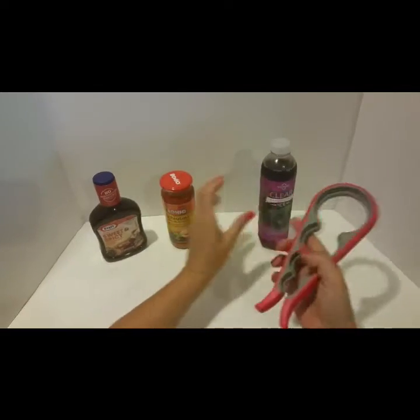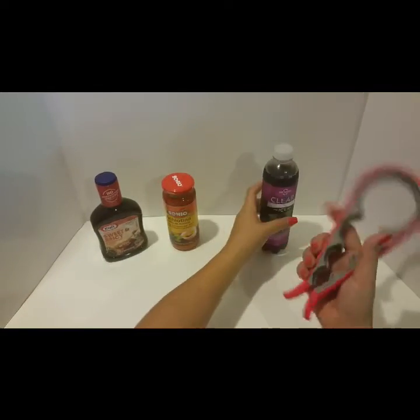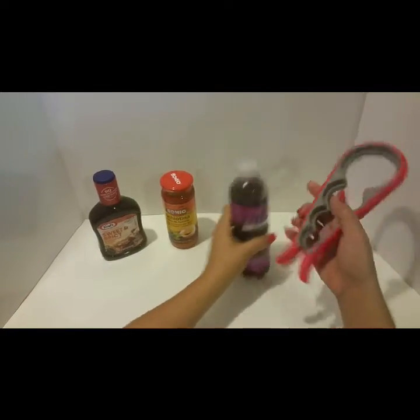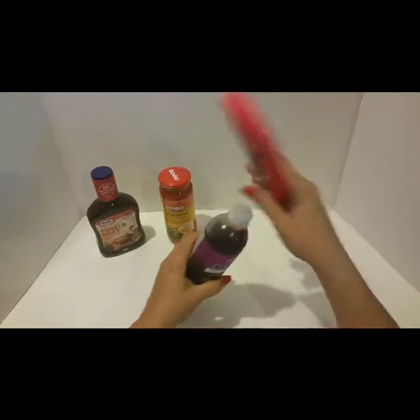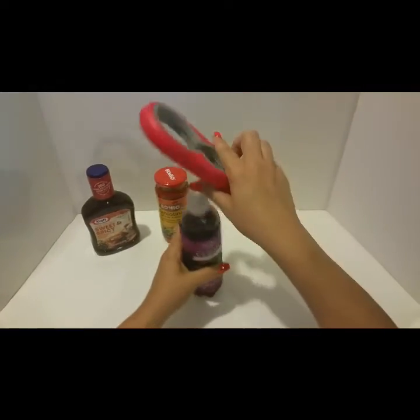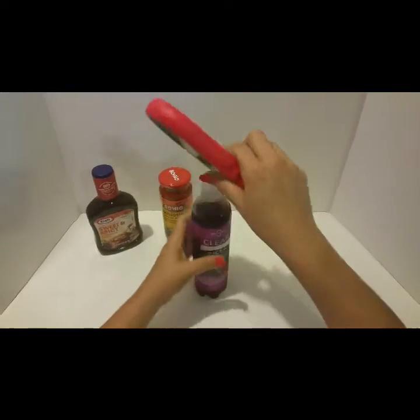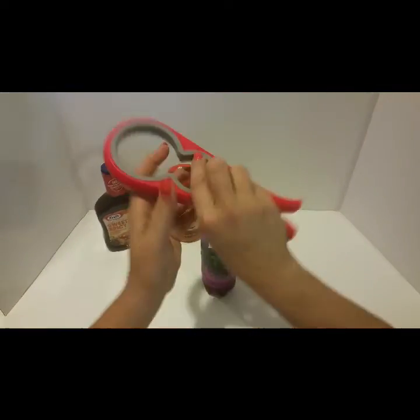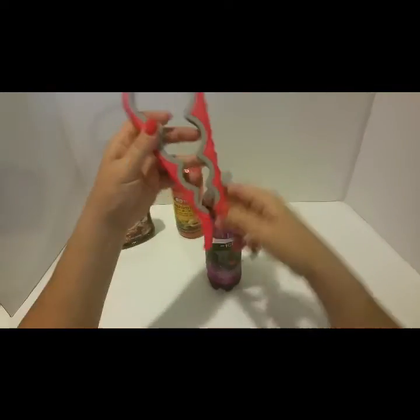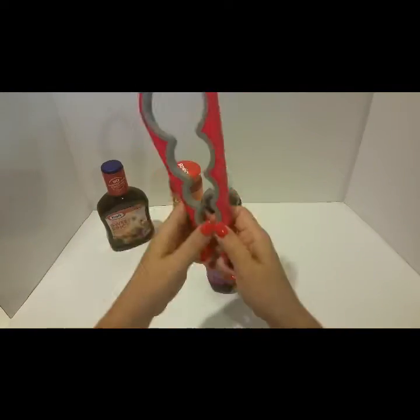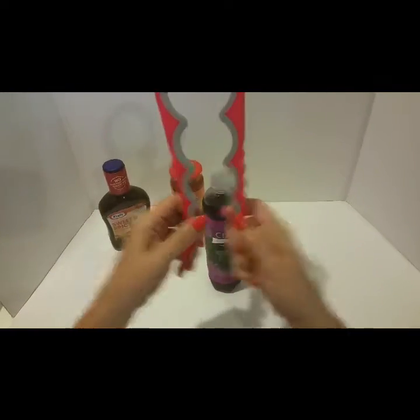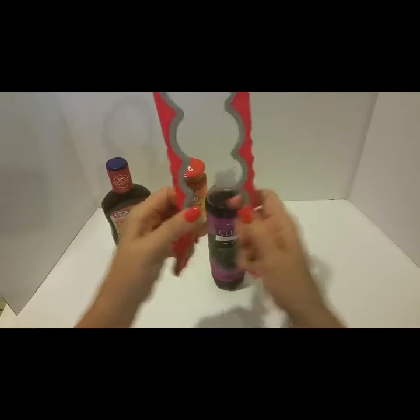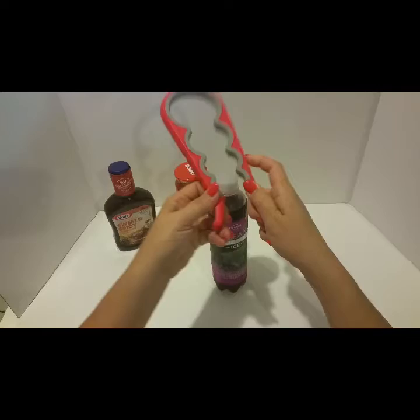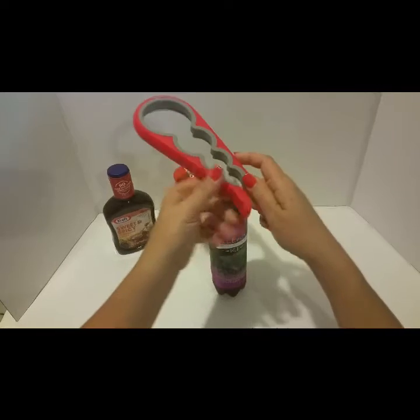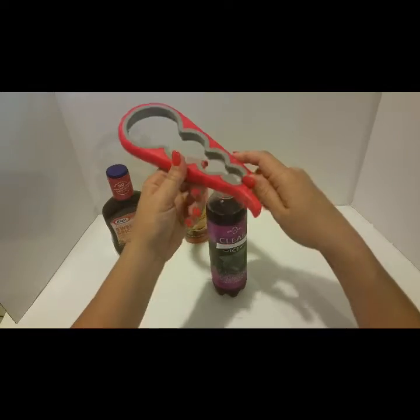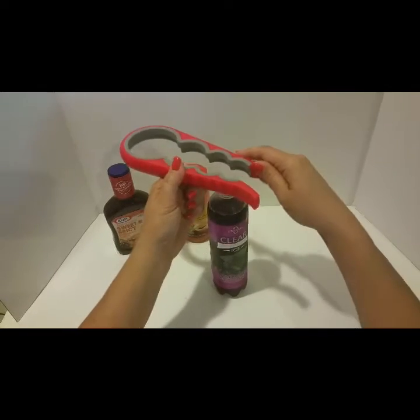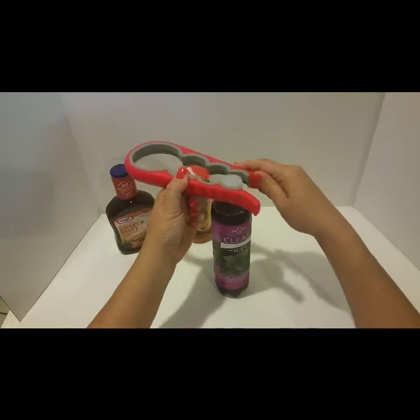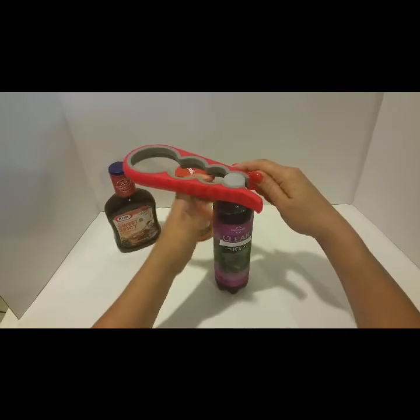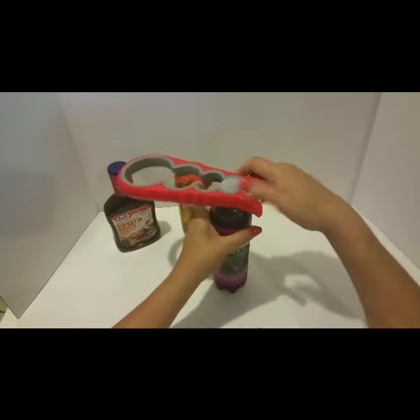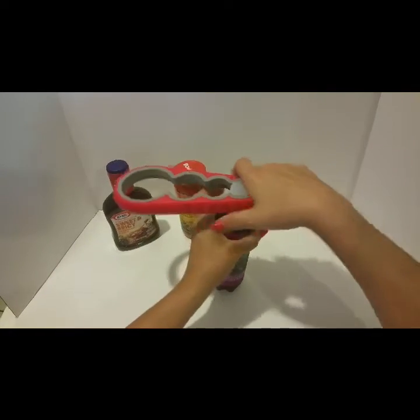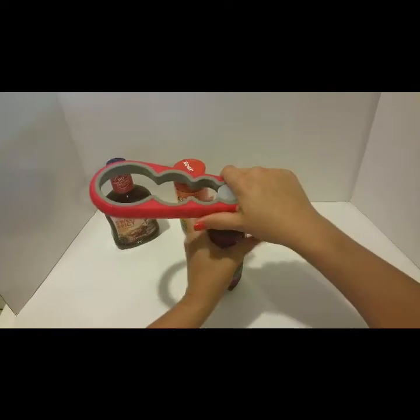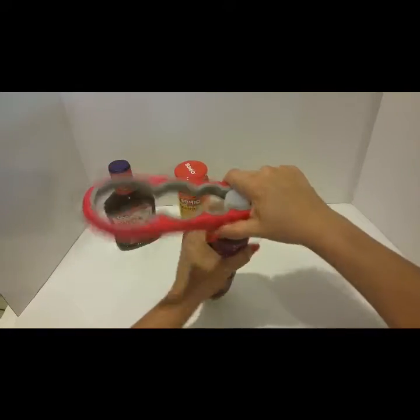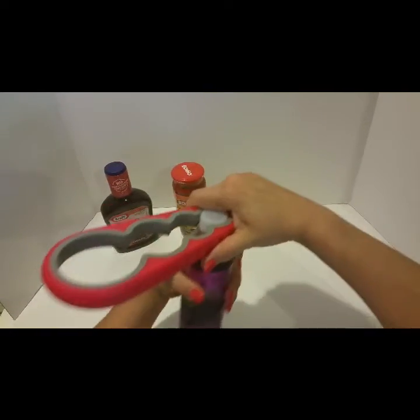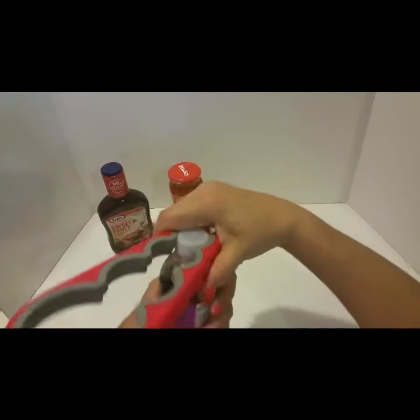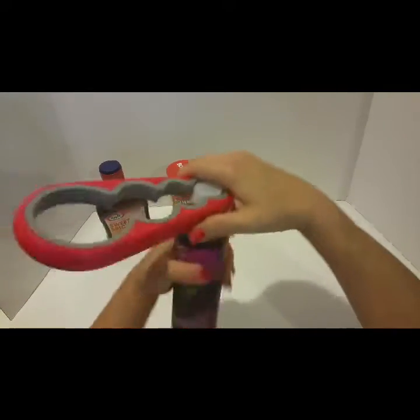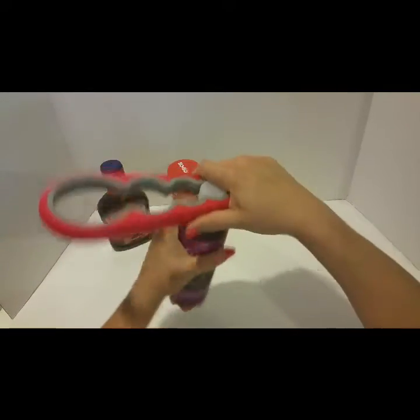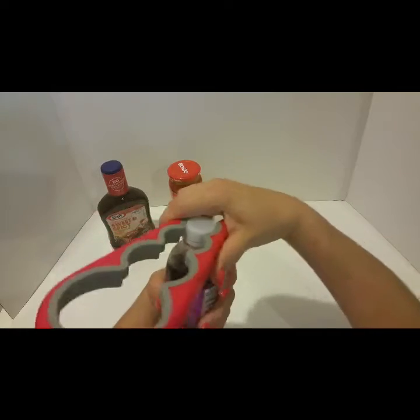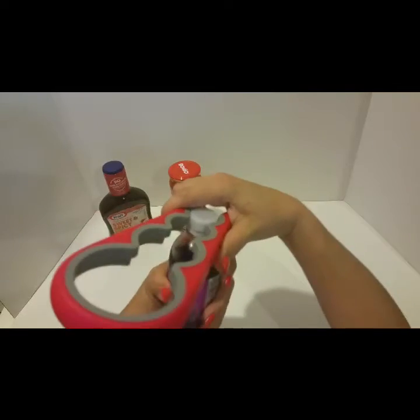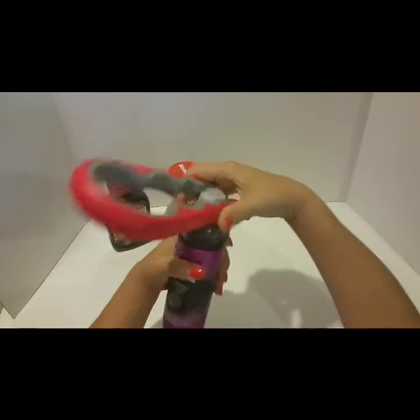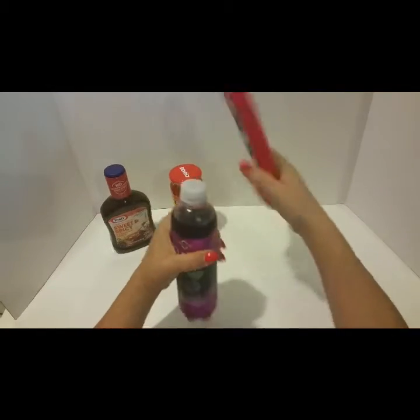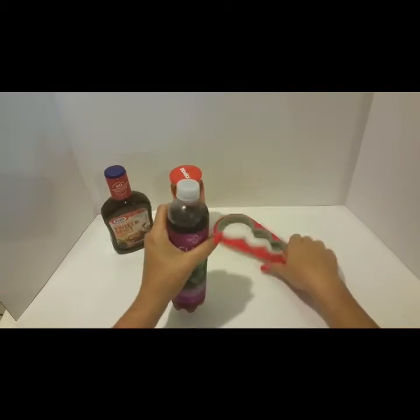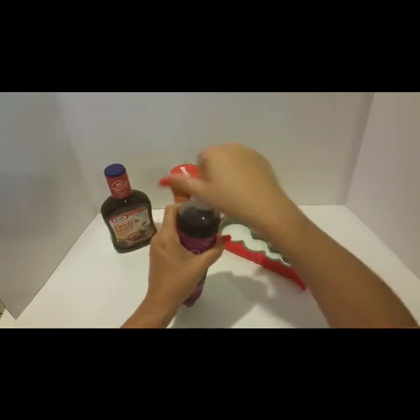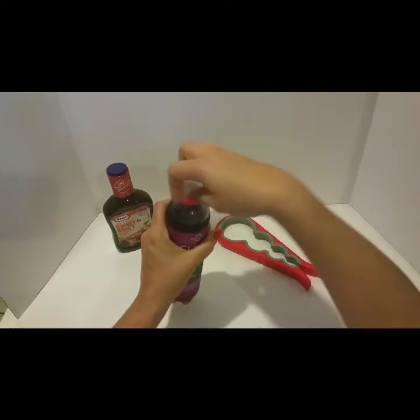Then we have something like a regular bottle of water, and once again this opens really easily — it's really flexible to open. We just put it over, squeeze and turn, and that's it, immediately open.